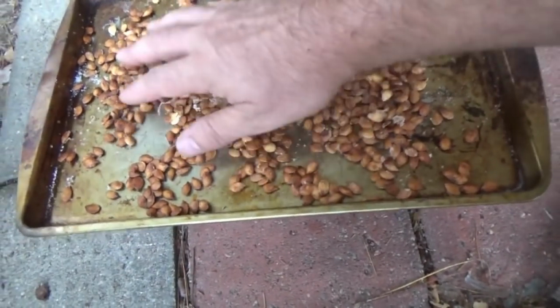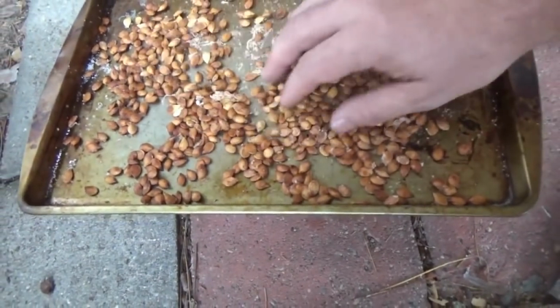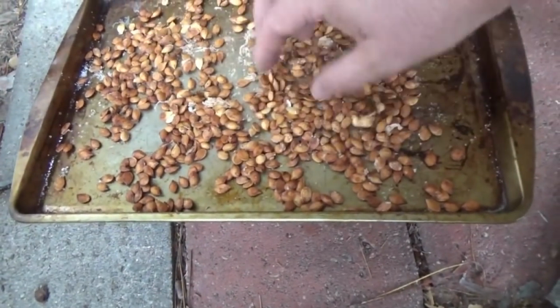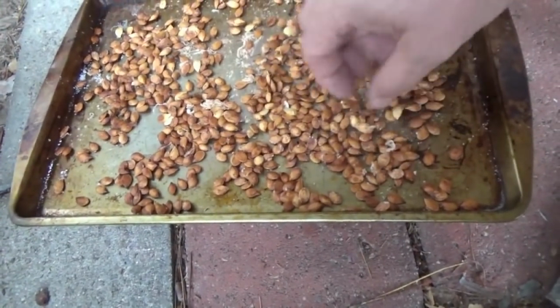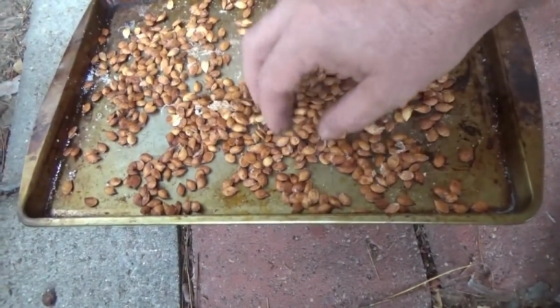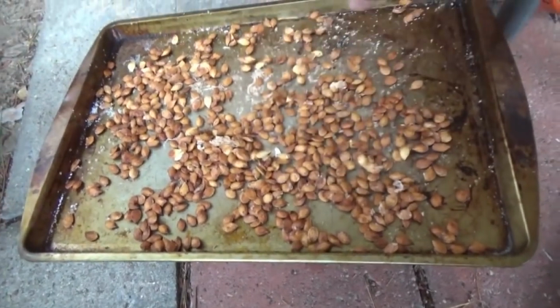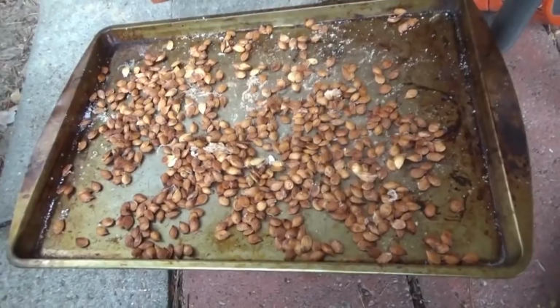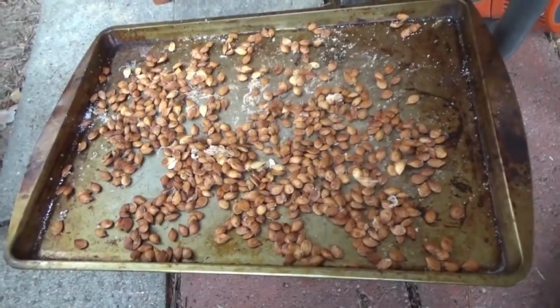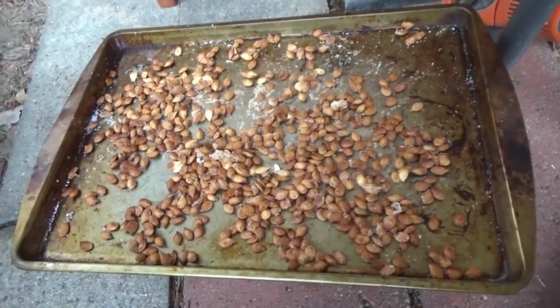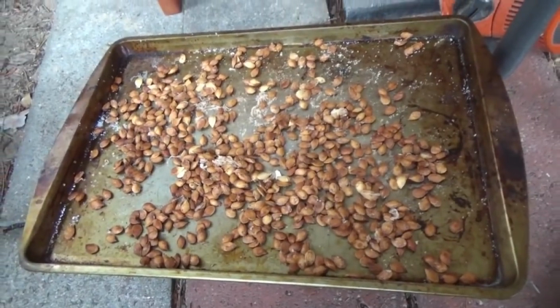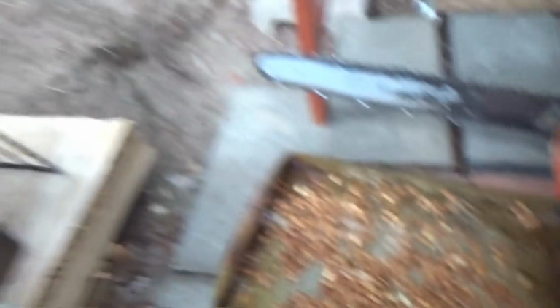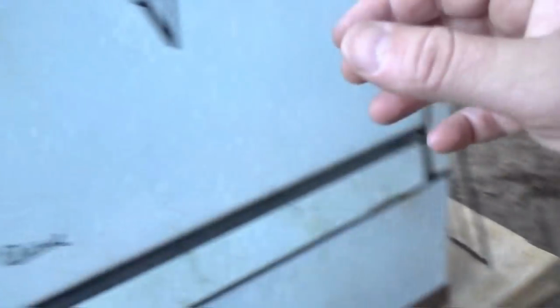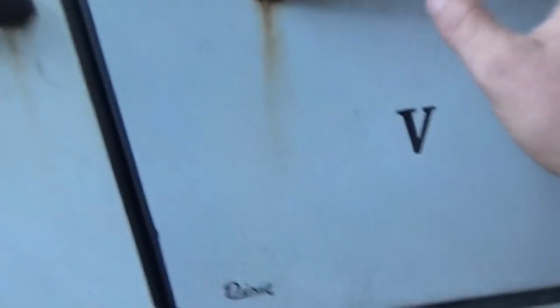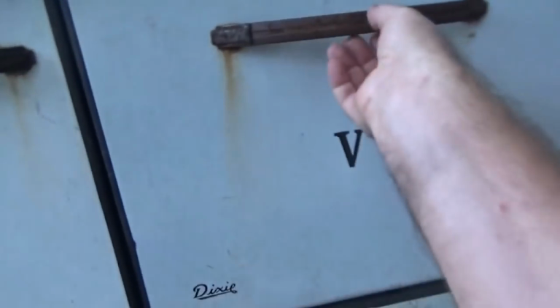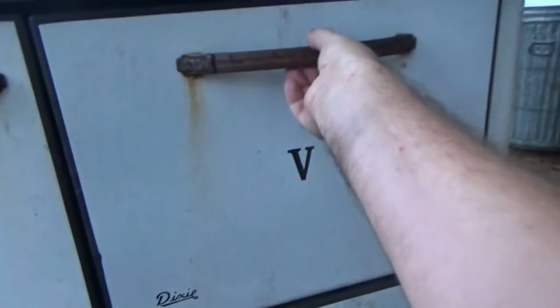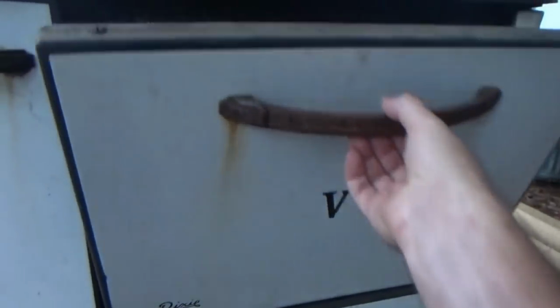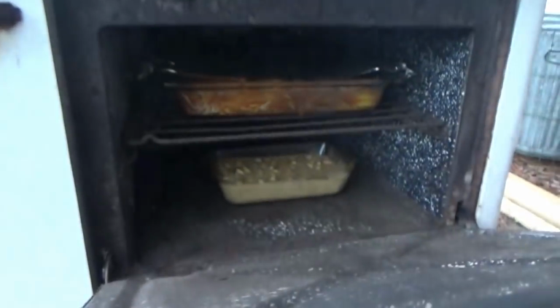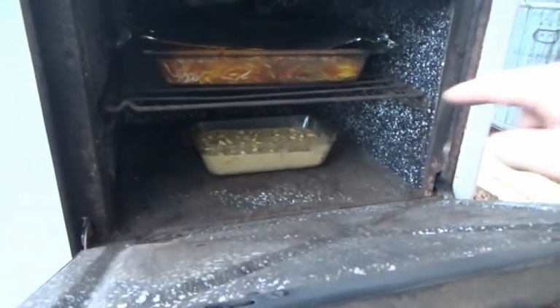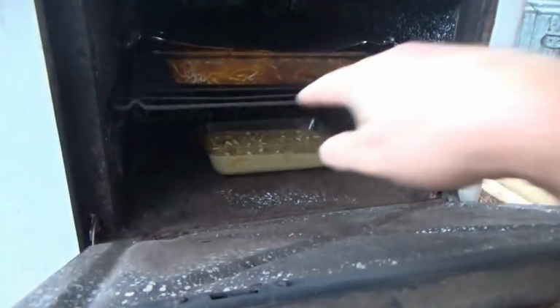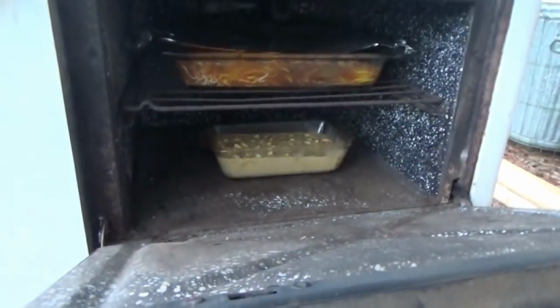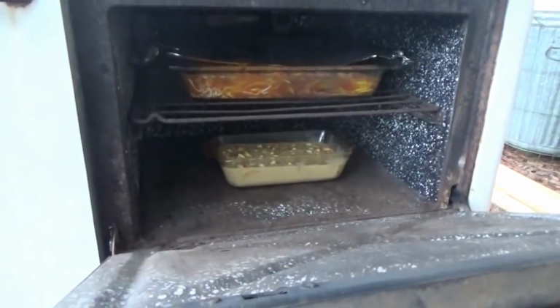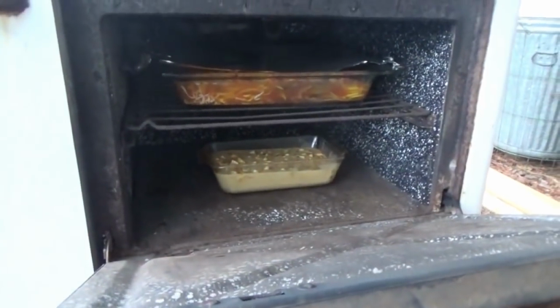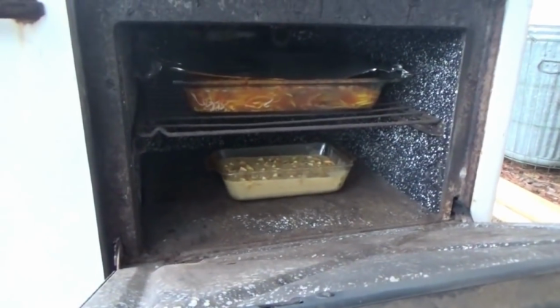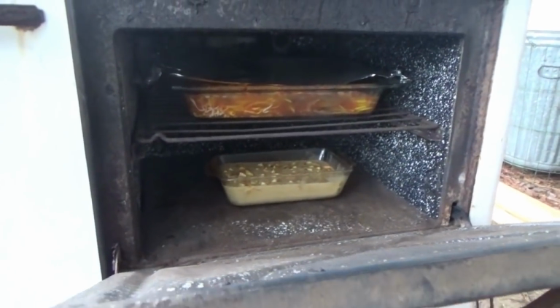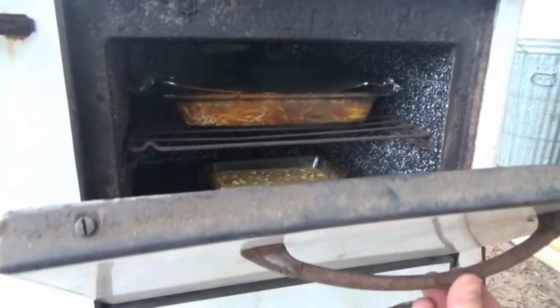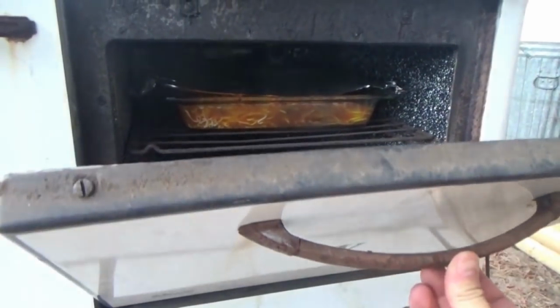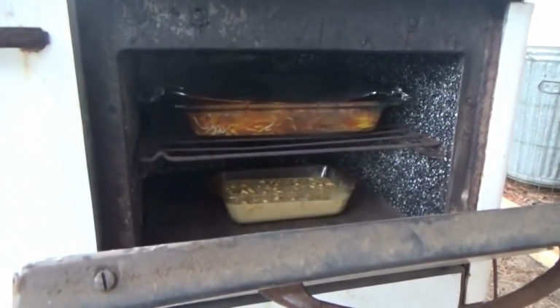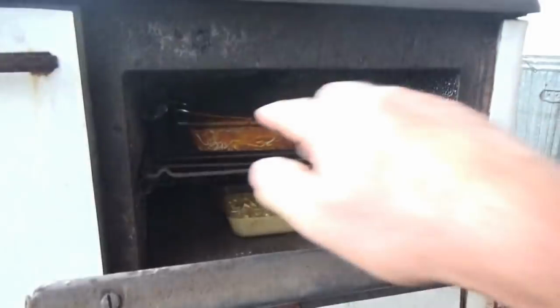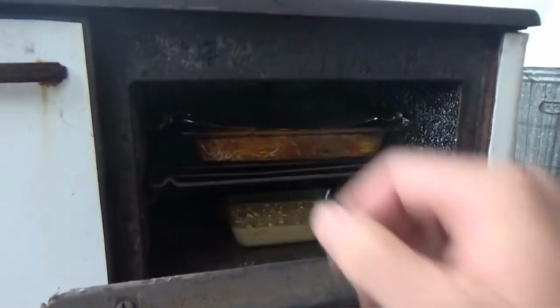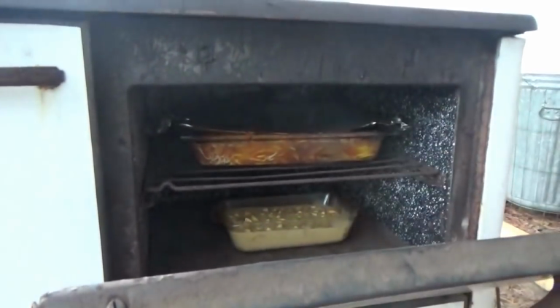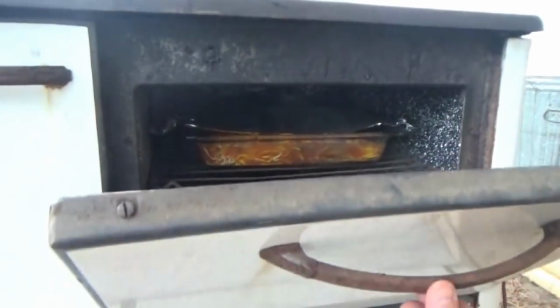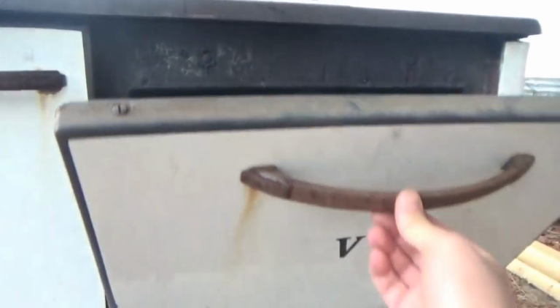I'll let the seeds cool down and then we'll take them in and put them in a container. Melanie just brought out a cake mix — it's an apple cake mix of some kind. I put it in the bottom tray; the top we're going to cook it out until some of the moisture comes out.